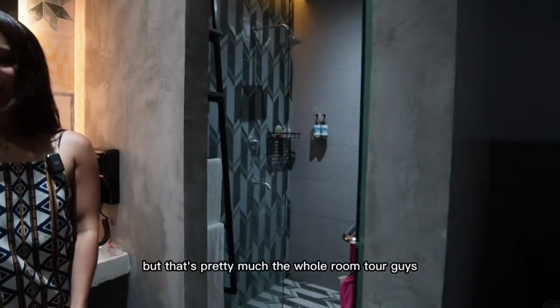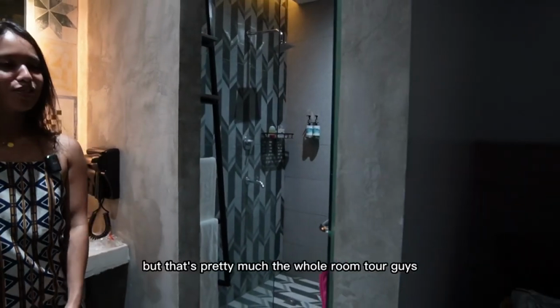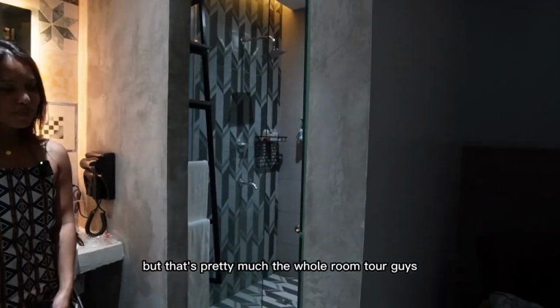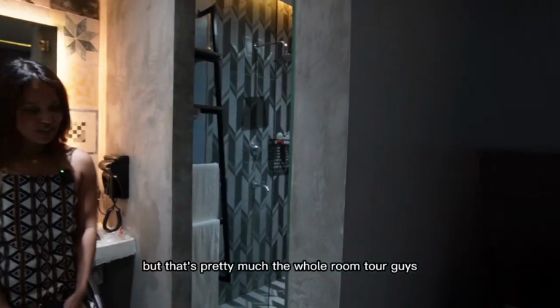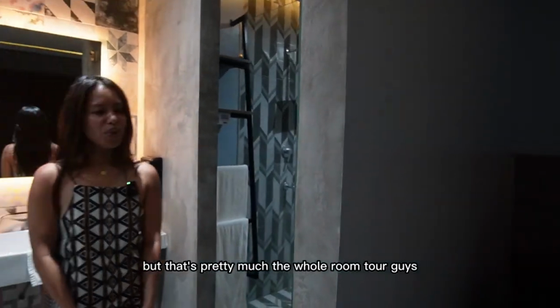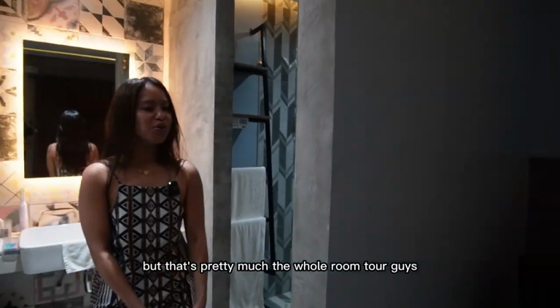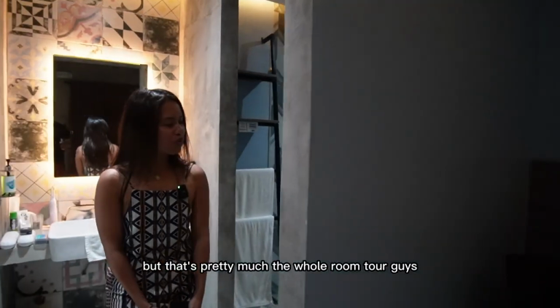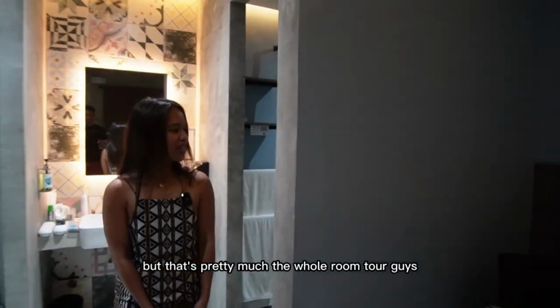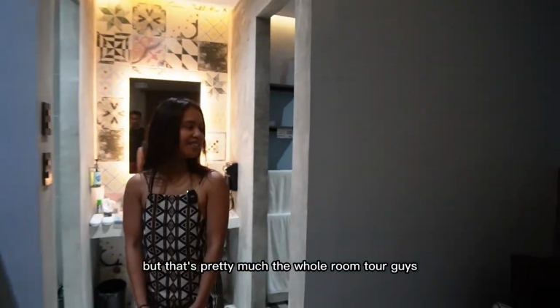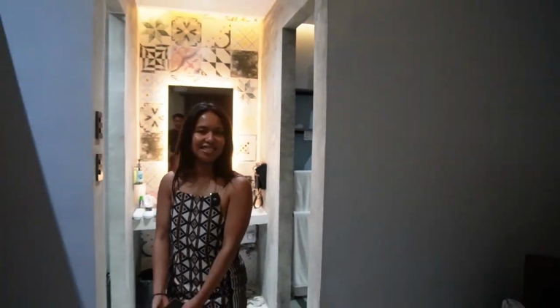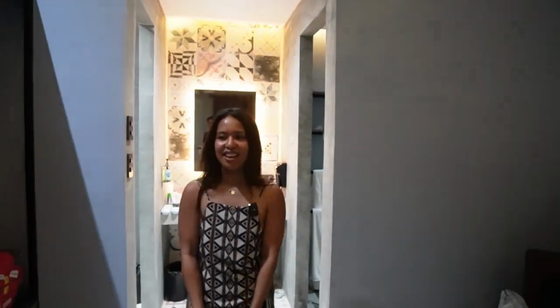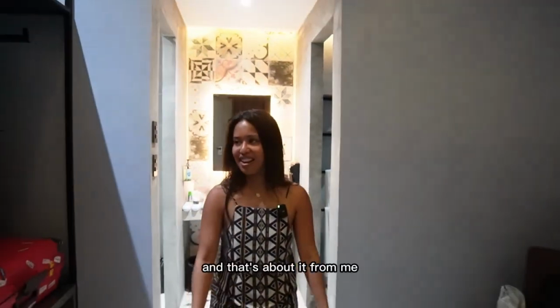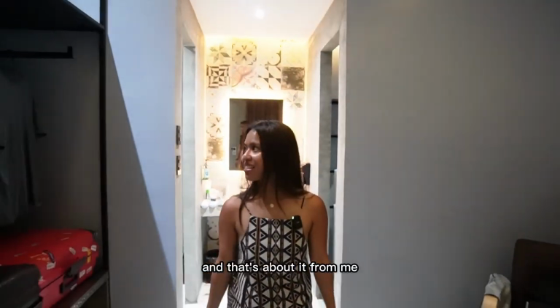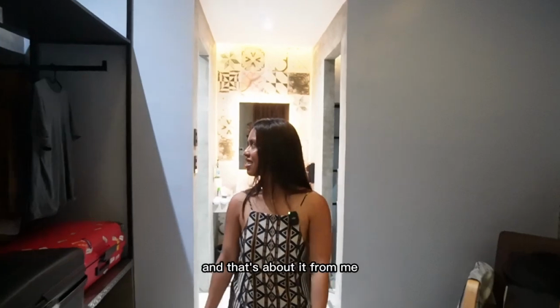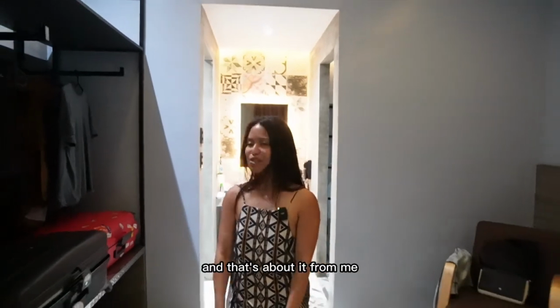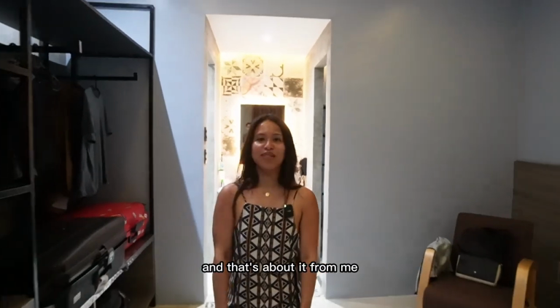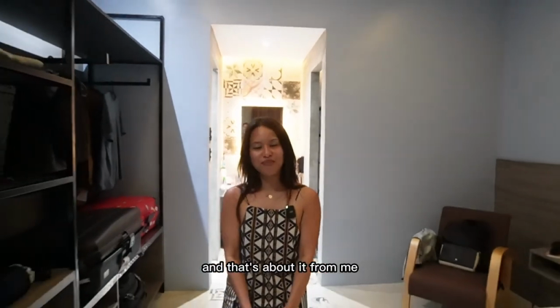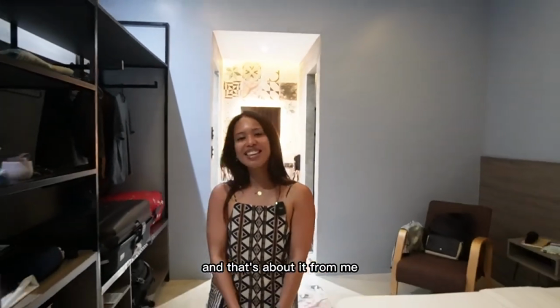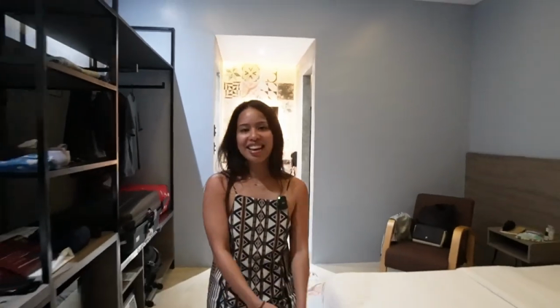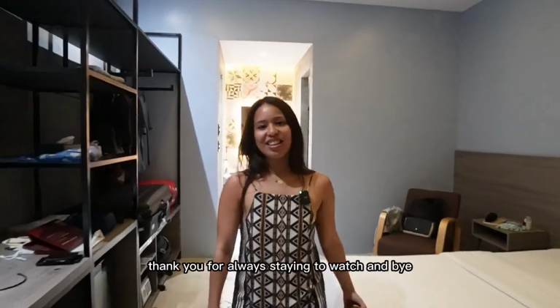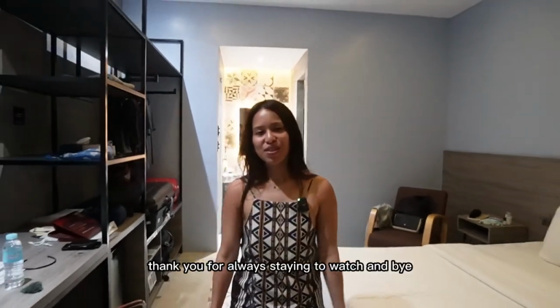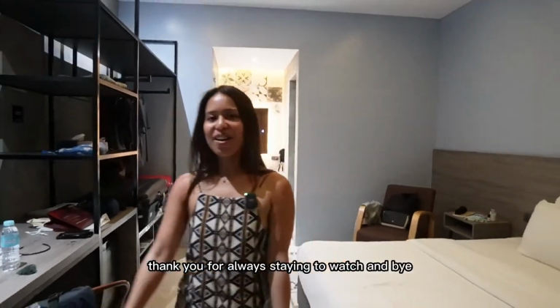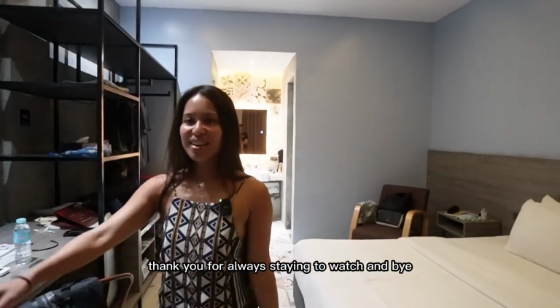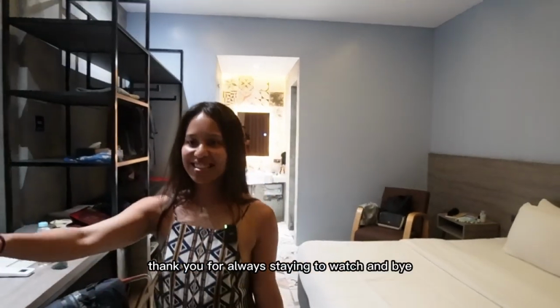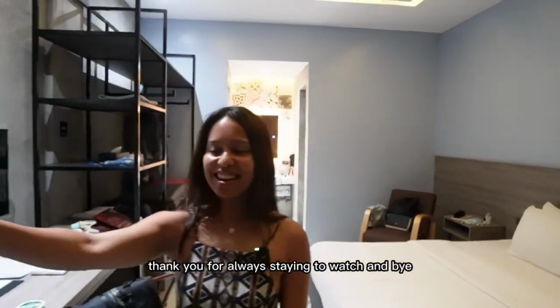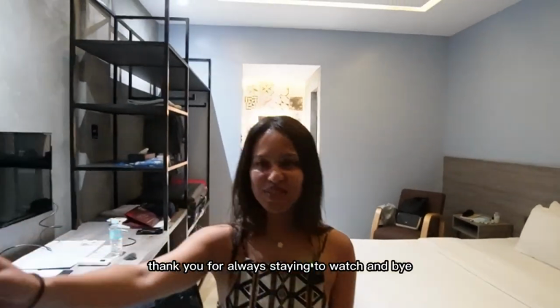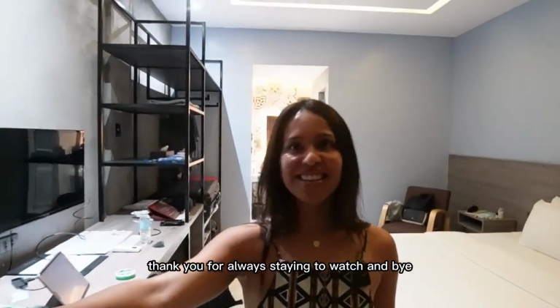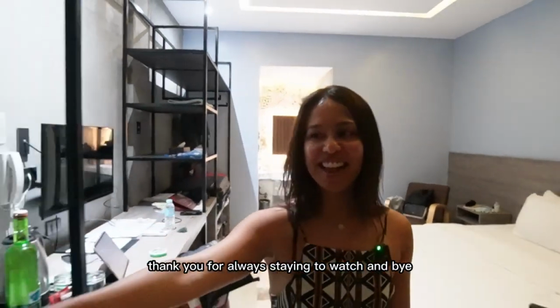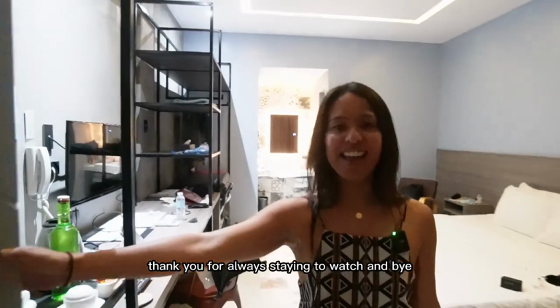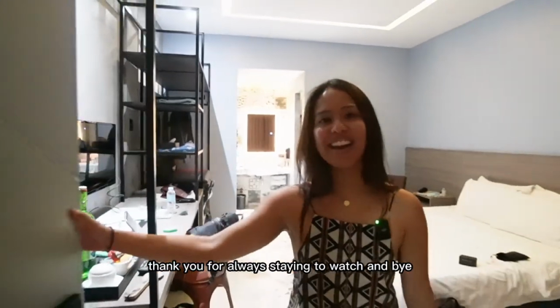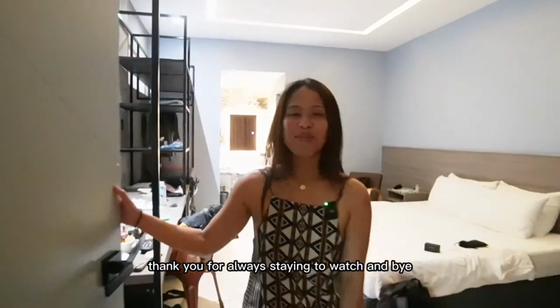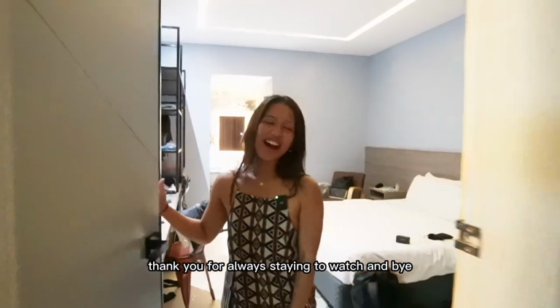But that's pretty much the whole room tour, guys, and that's about it from me. Thank you for watching, and bye!